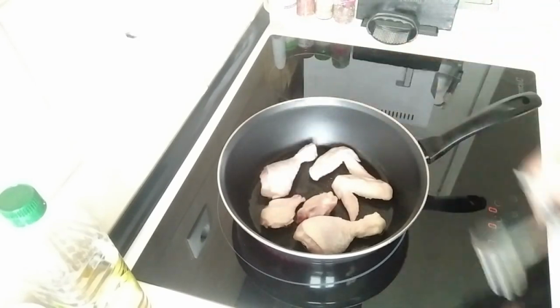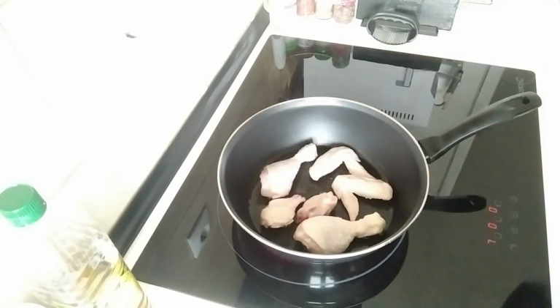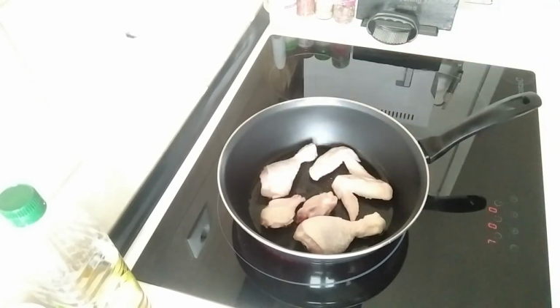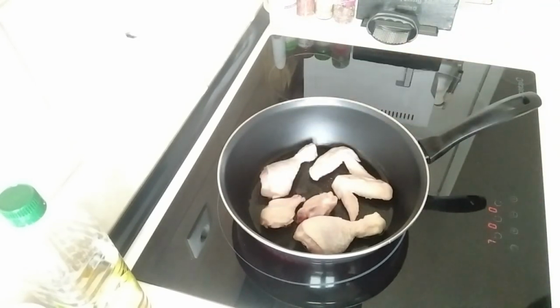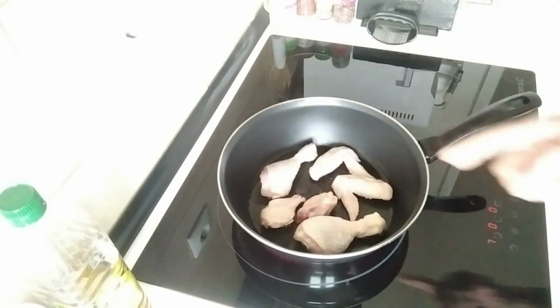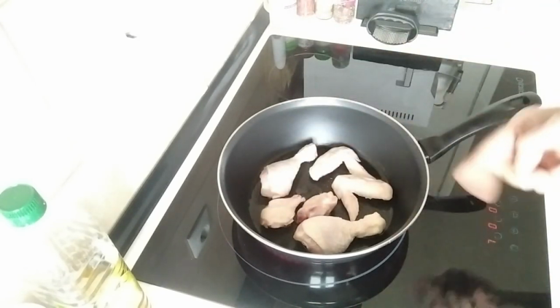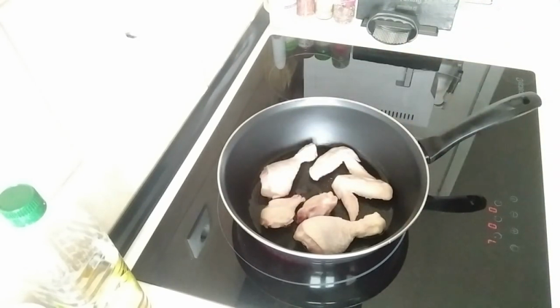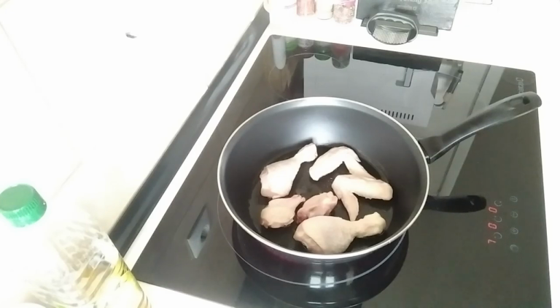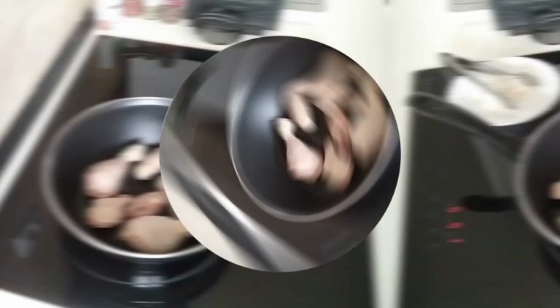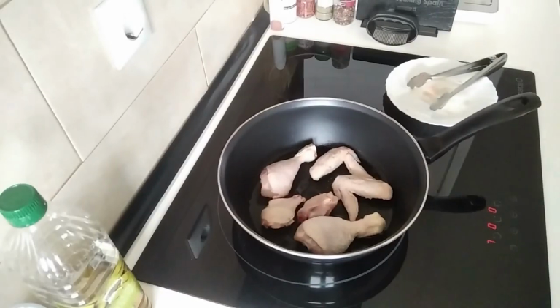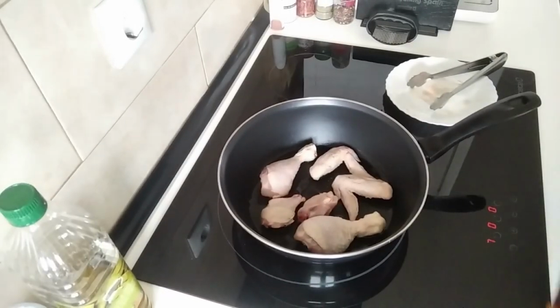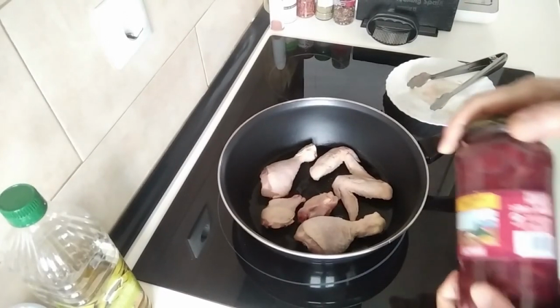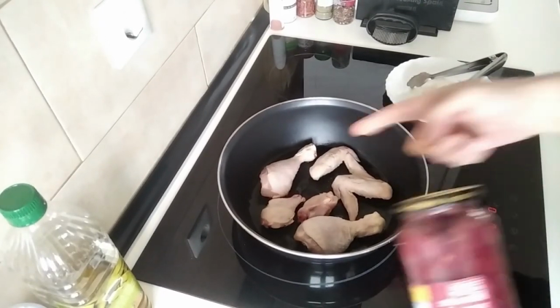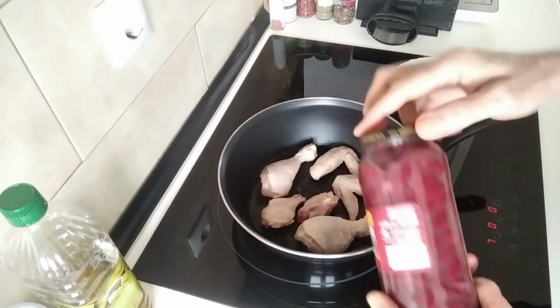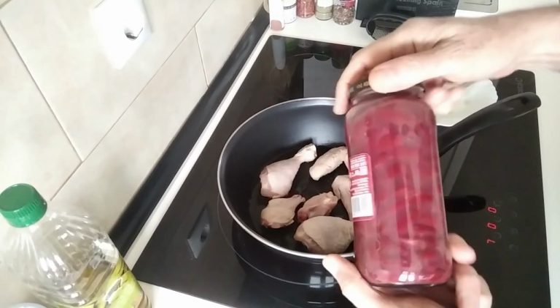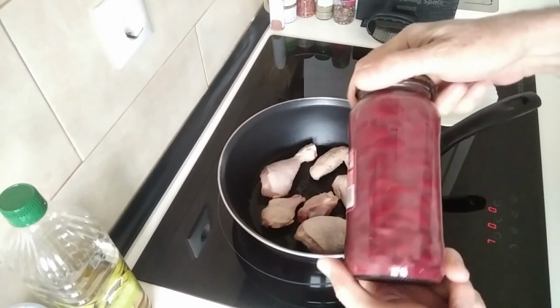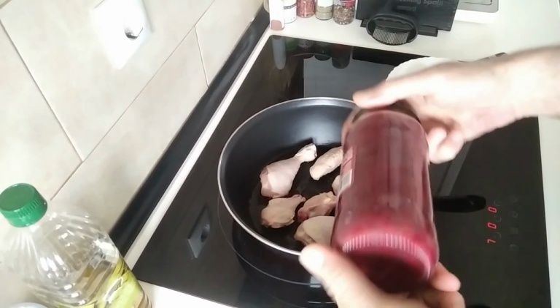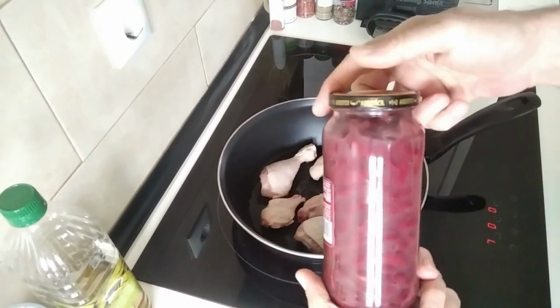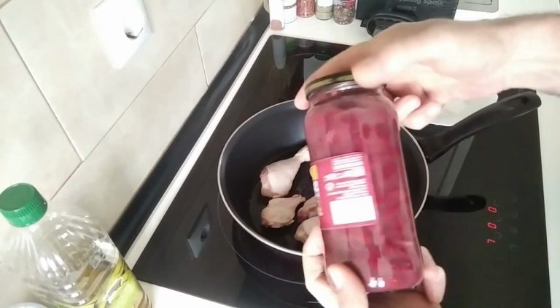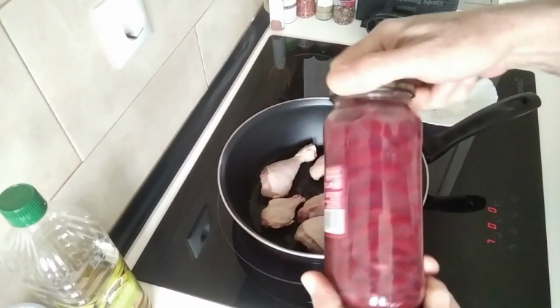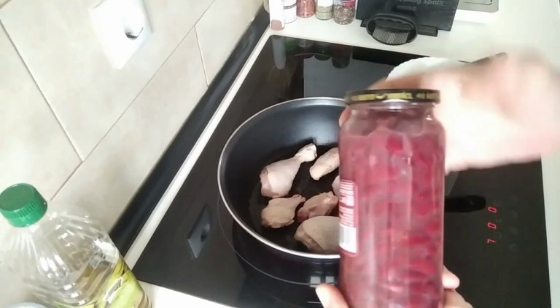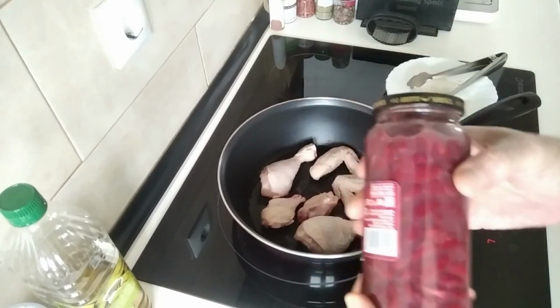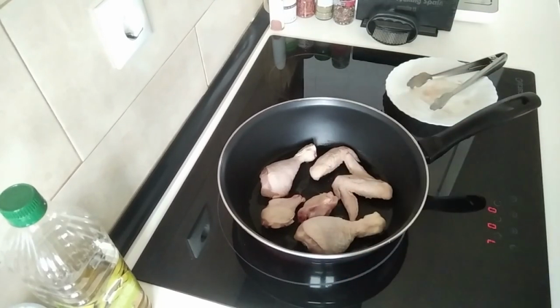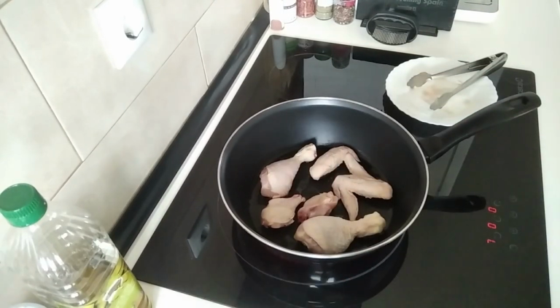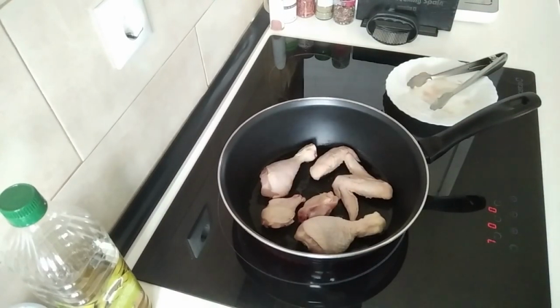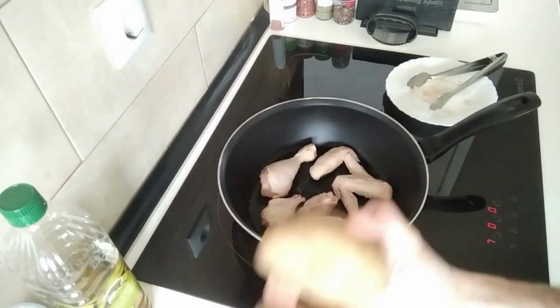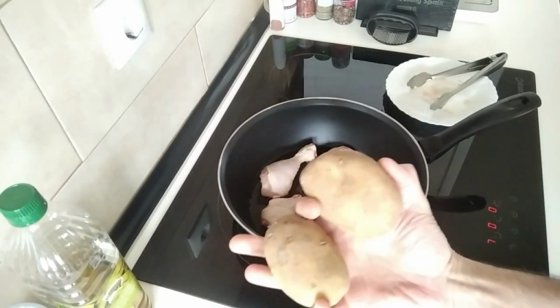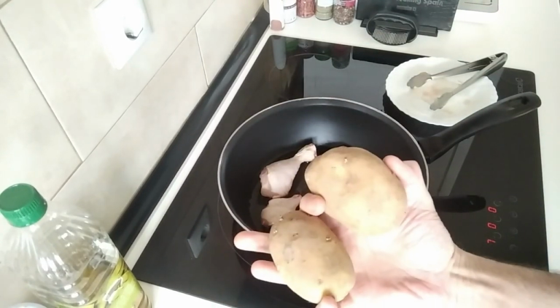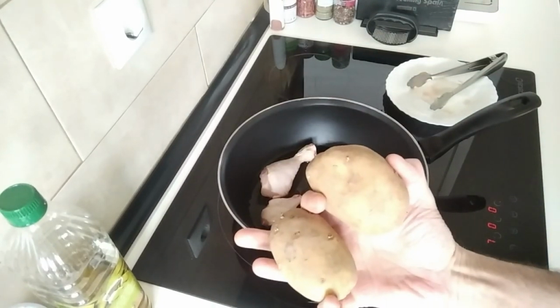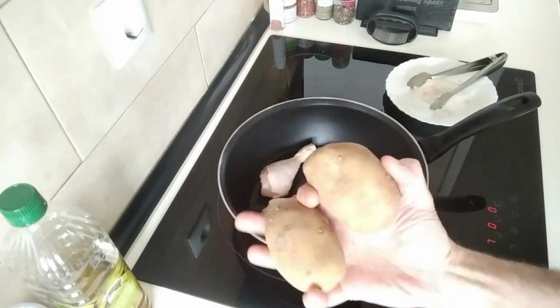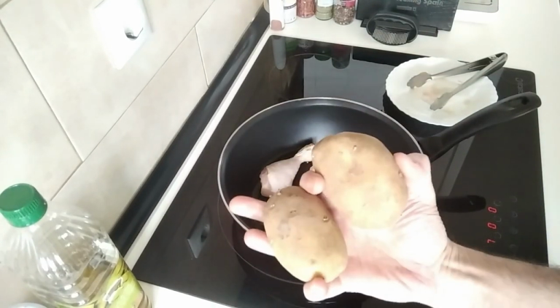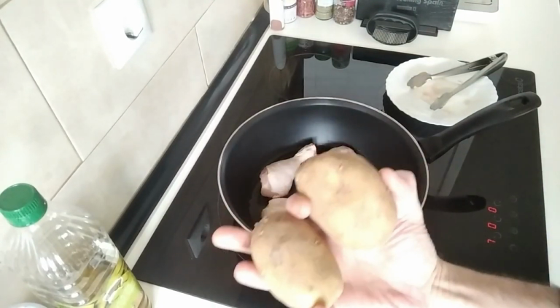We'll gently brown that off, and while we wait for that to brown I'm going to give these a rinse and peel my potatoes and cut them into cubes.